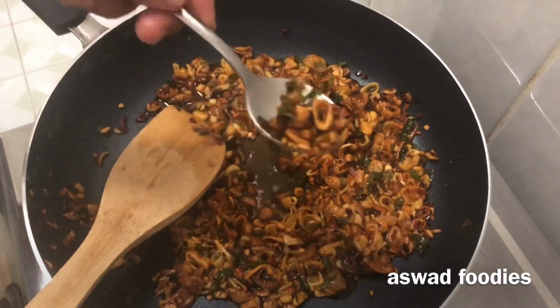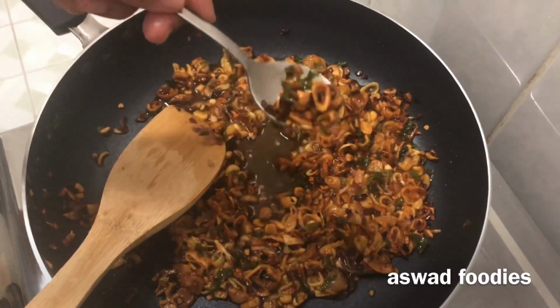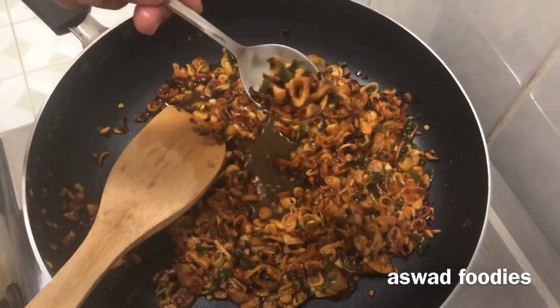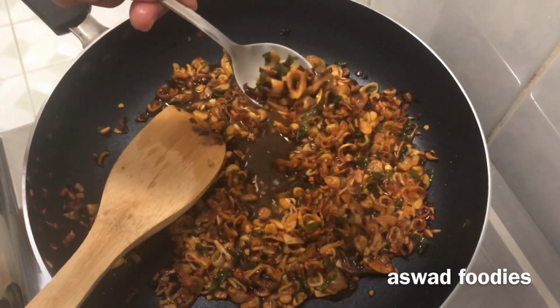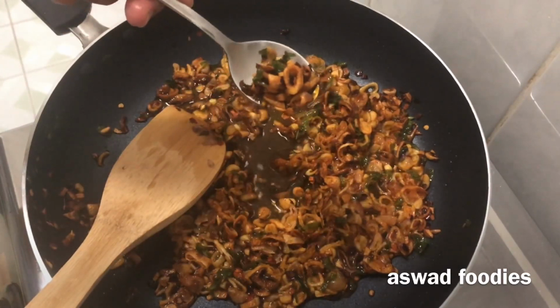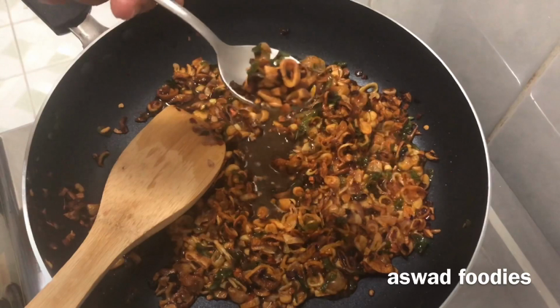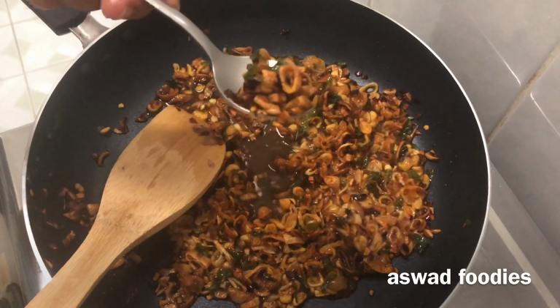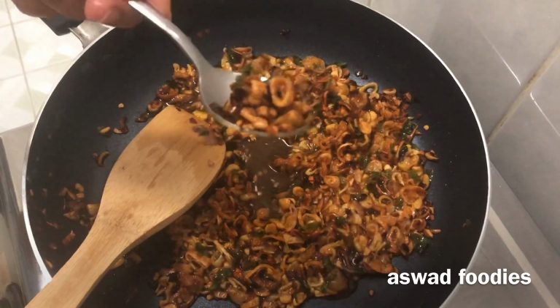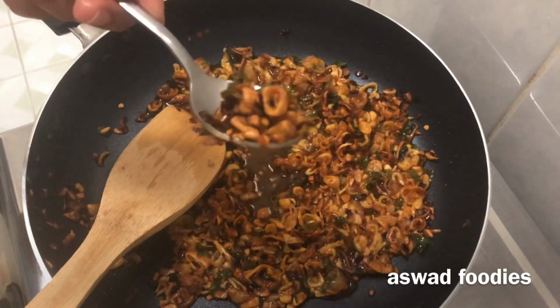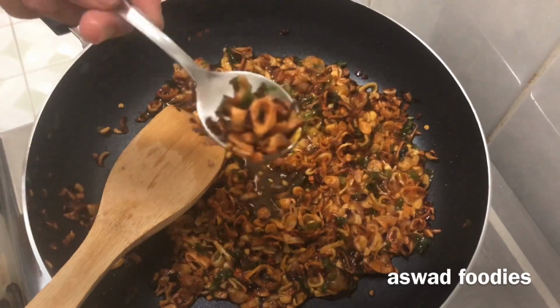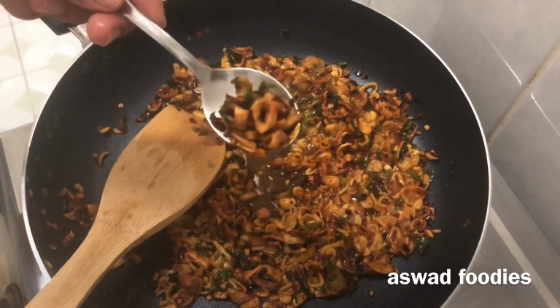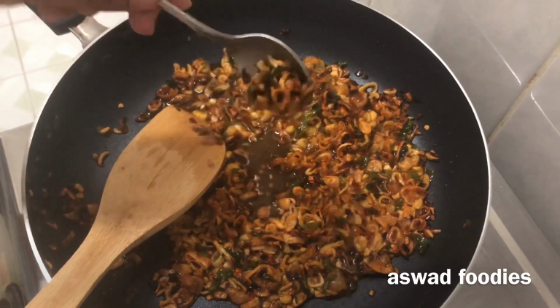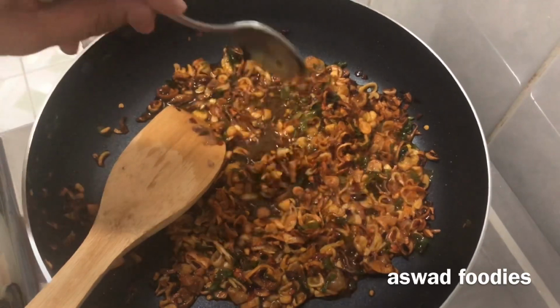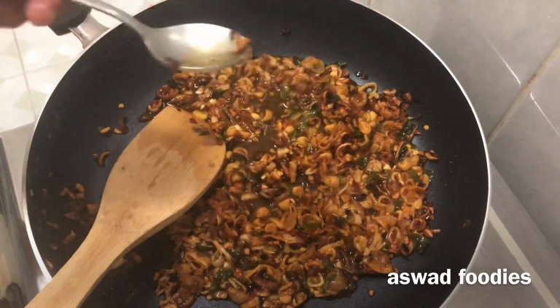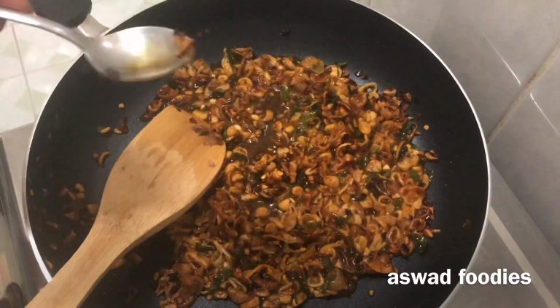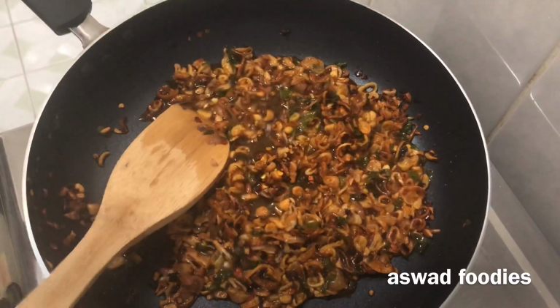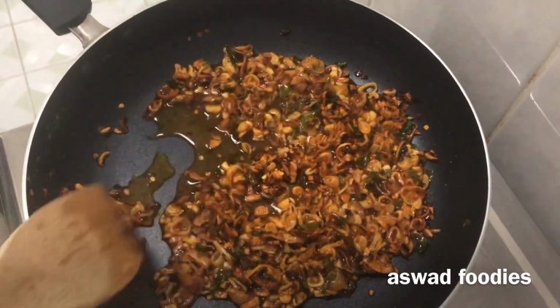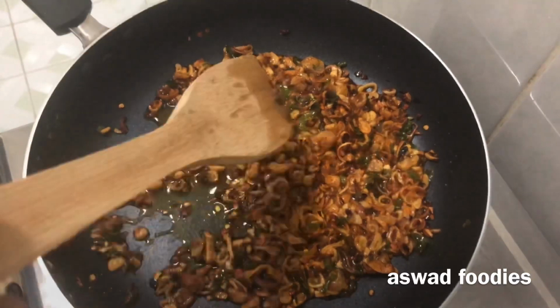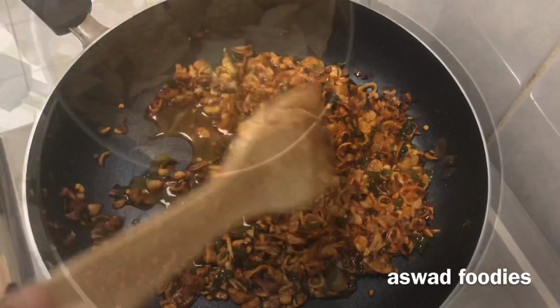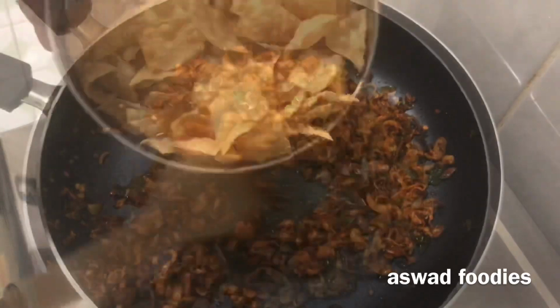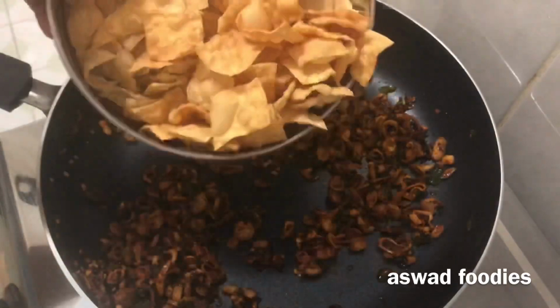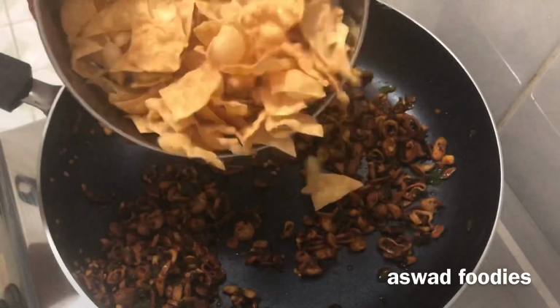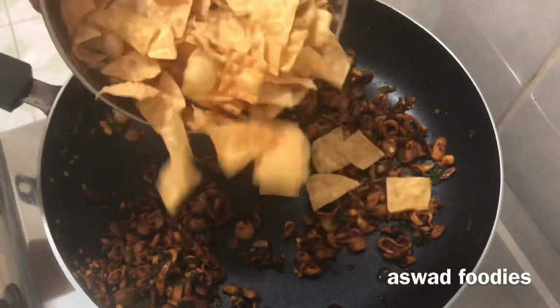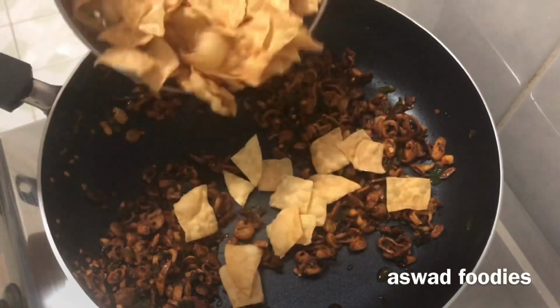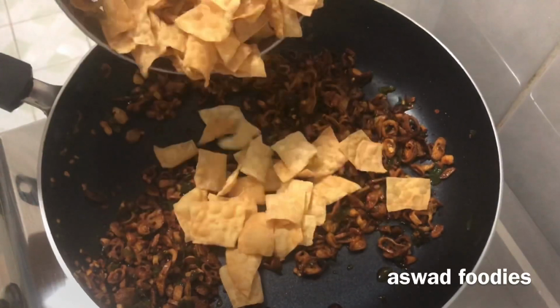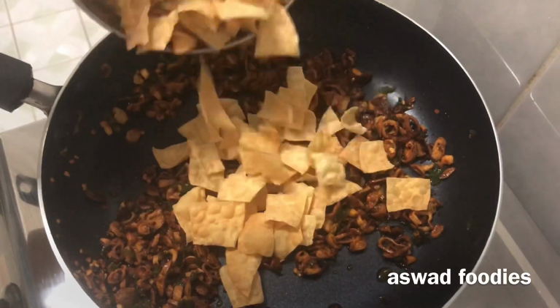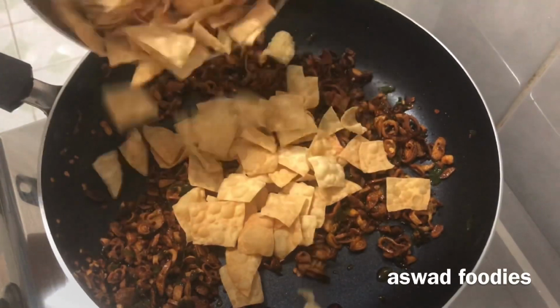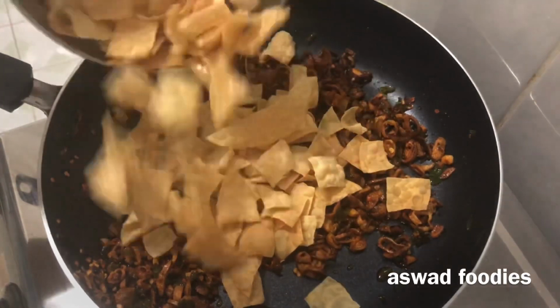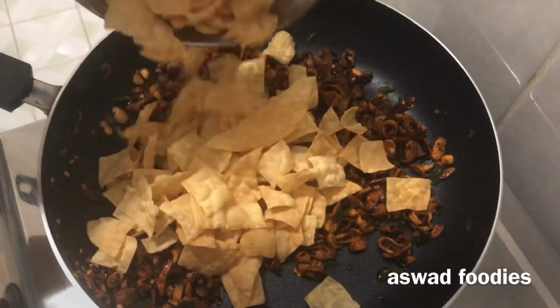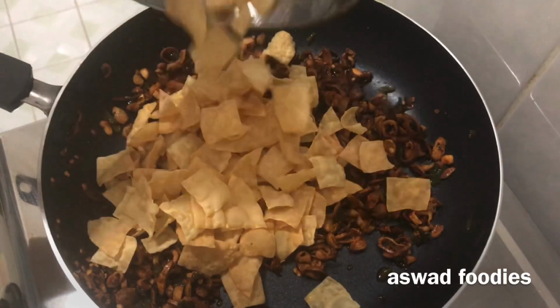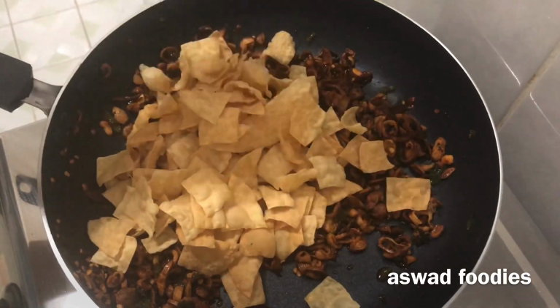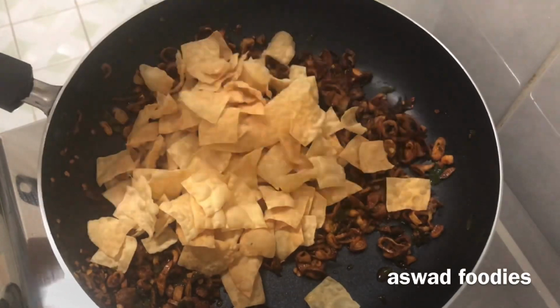Let's cook it until crispy. I will show you how to make a cup of tea — I will mix it in the cup.